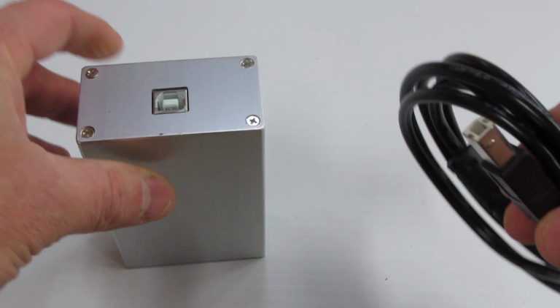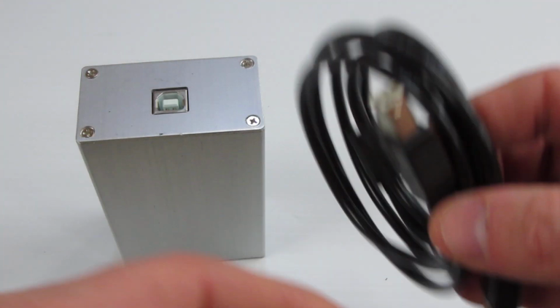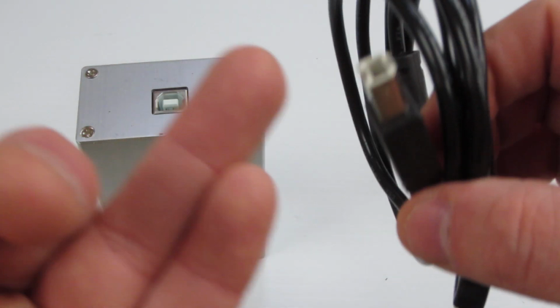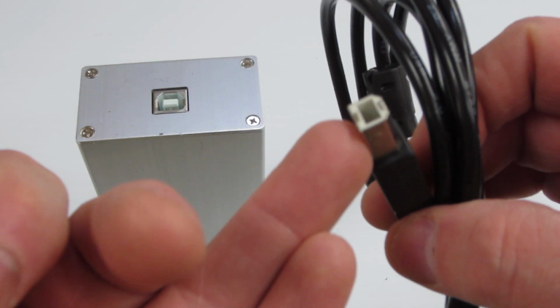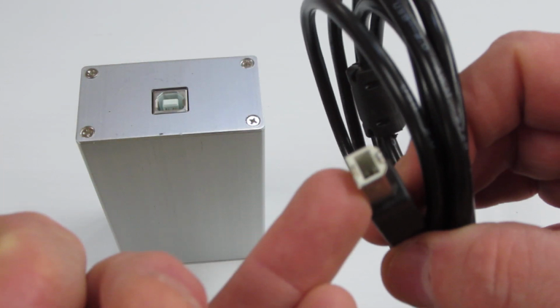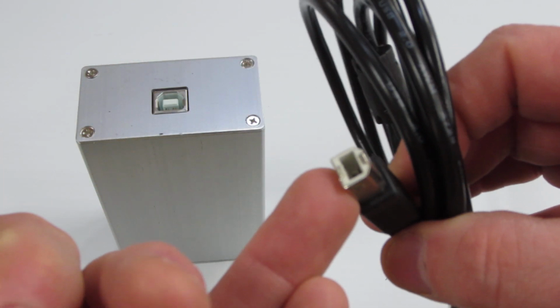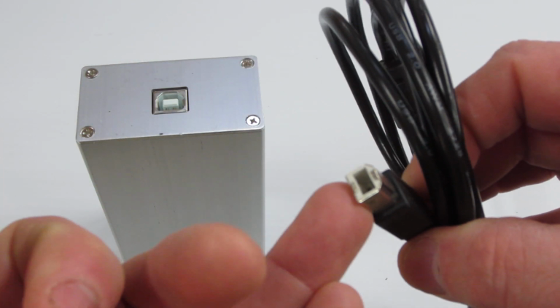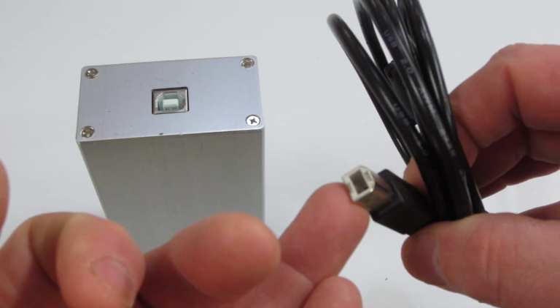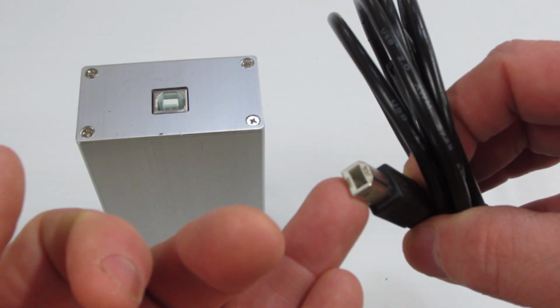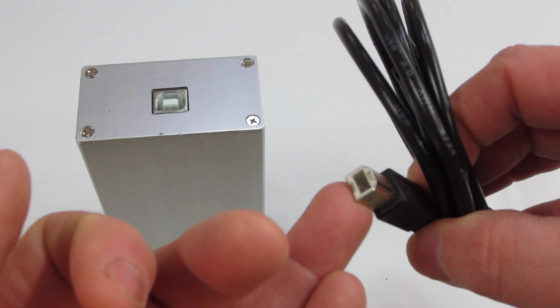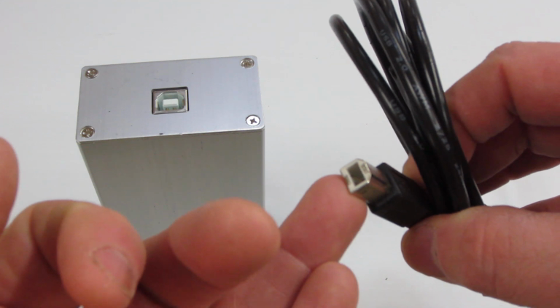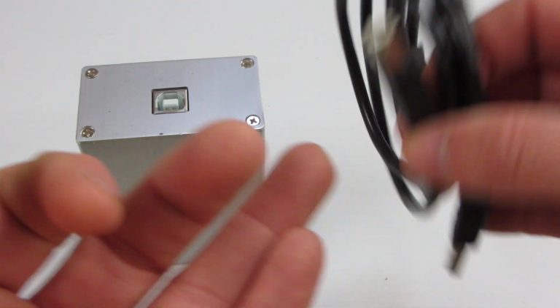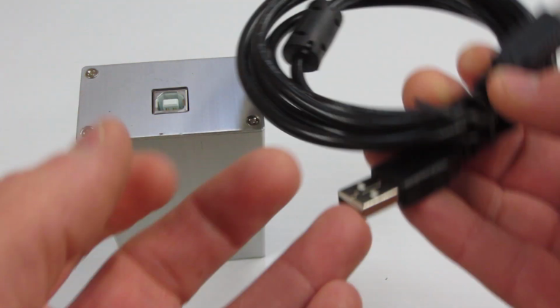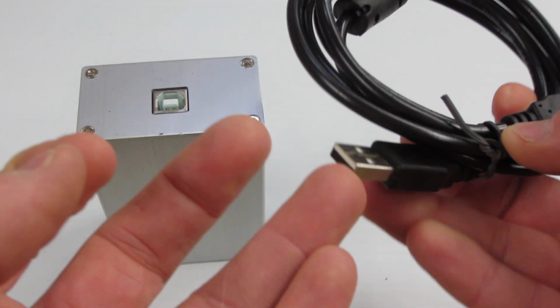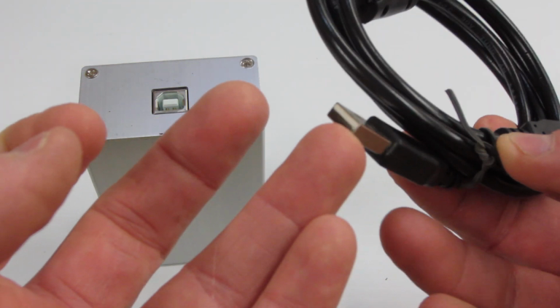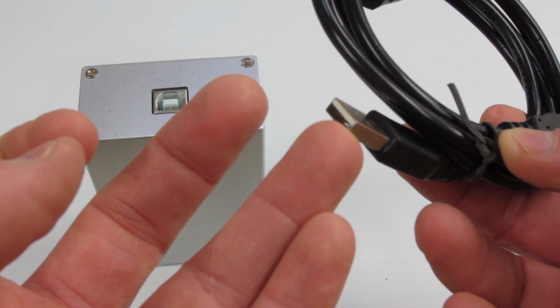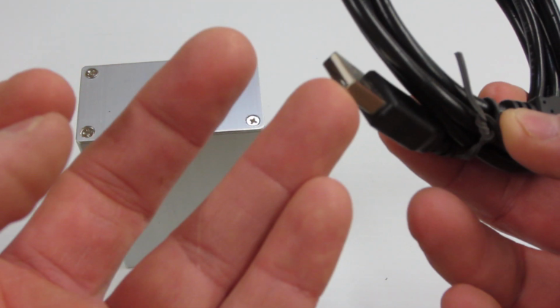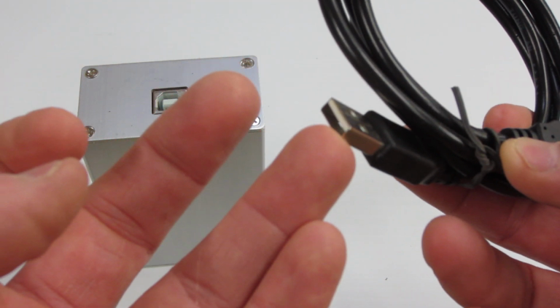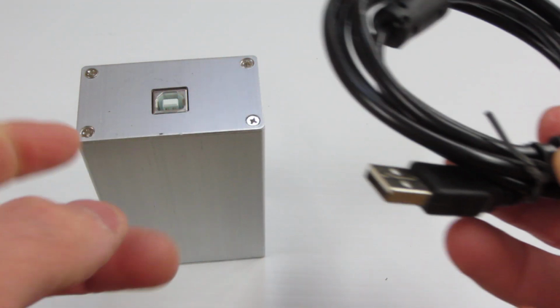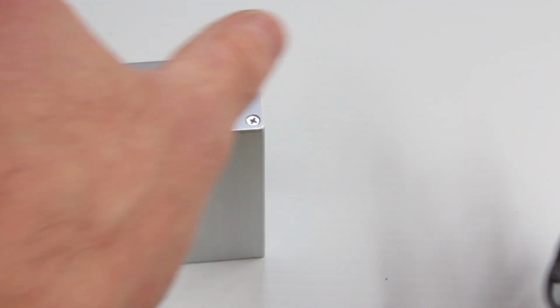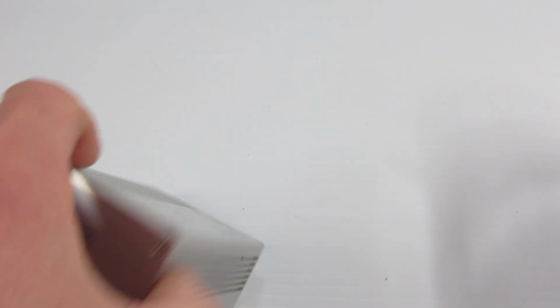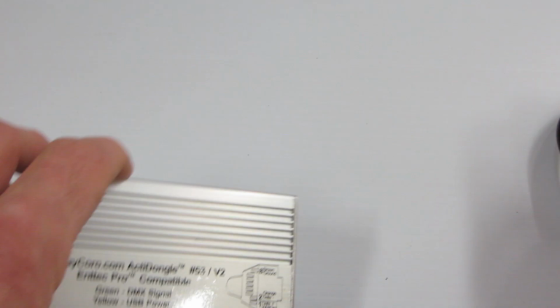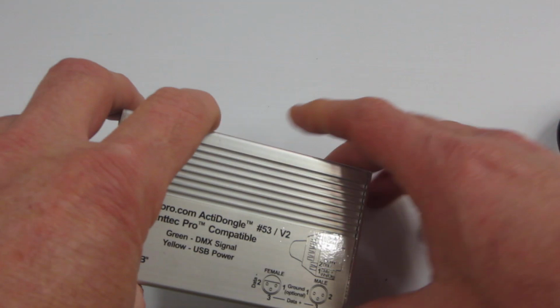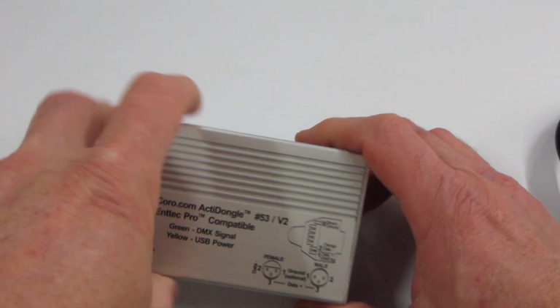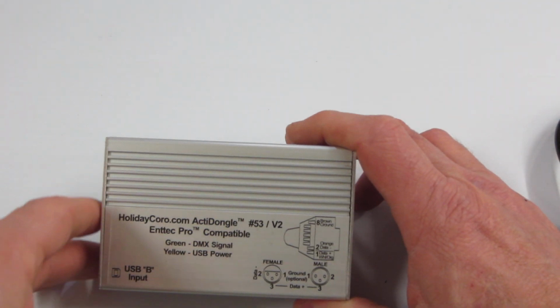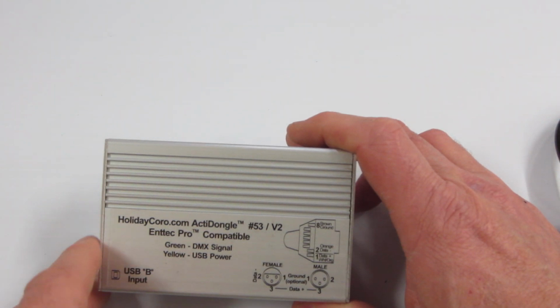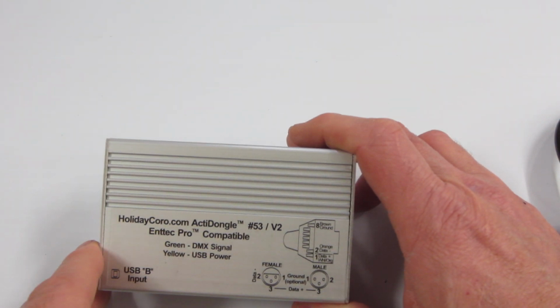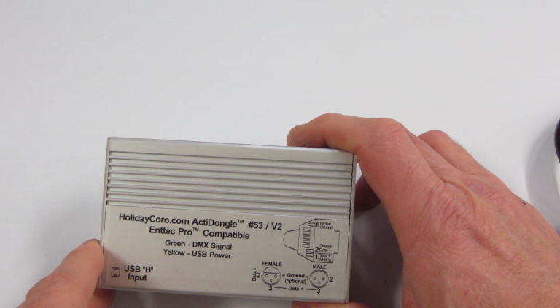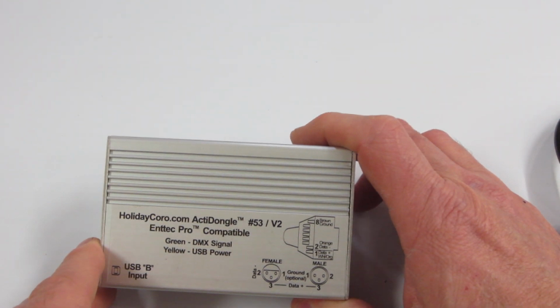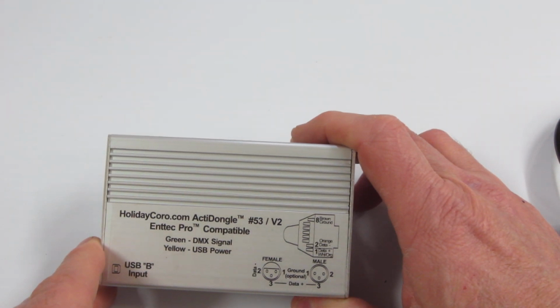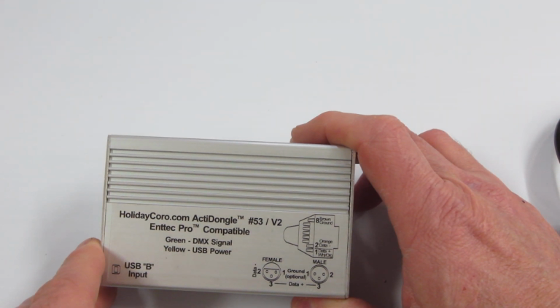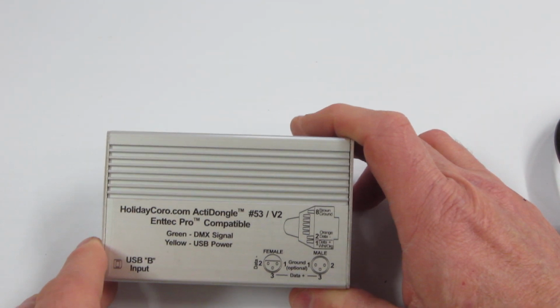You simply plug in the supplied USB cable — the B plug — and then the A plug into your computer. You can find driver information, if it does not automatically come up on your computer, on our website.